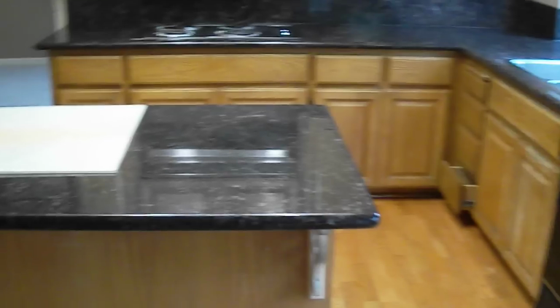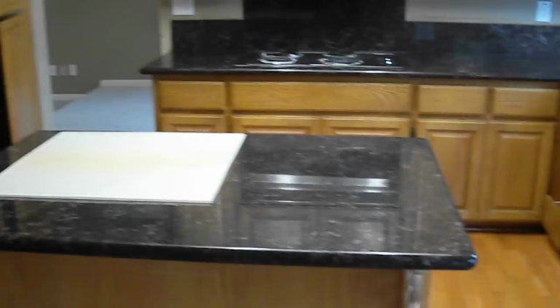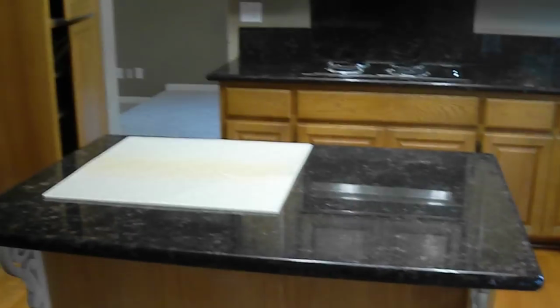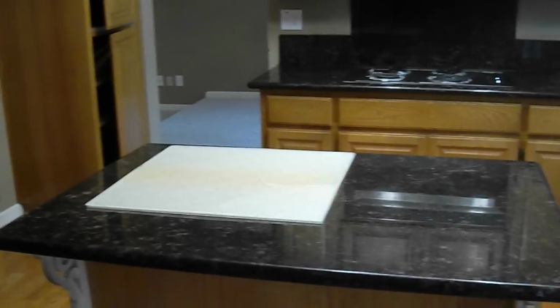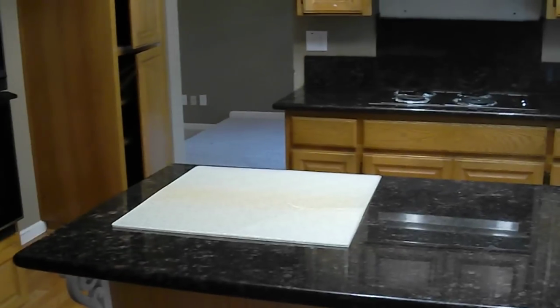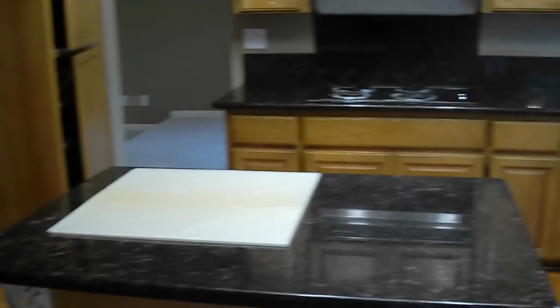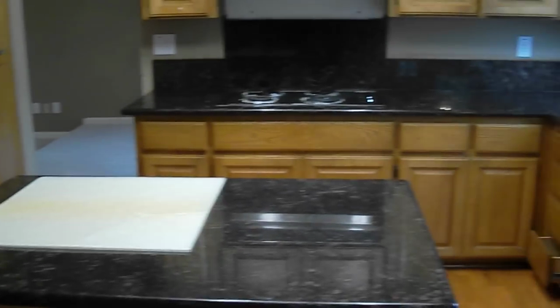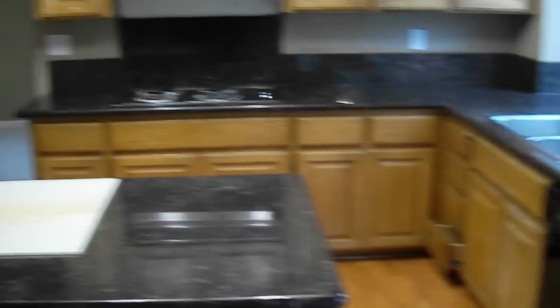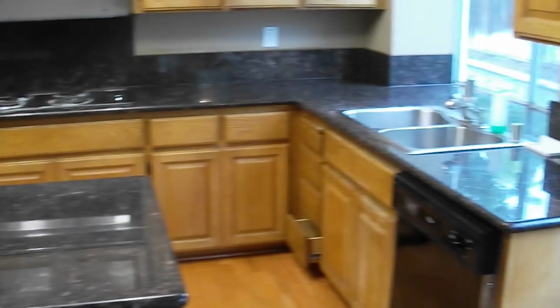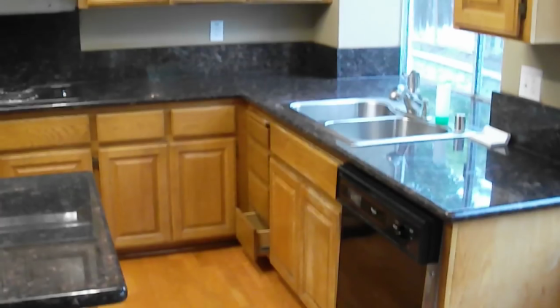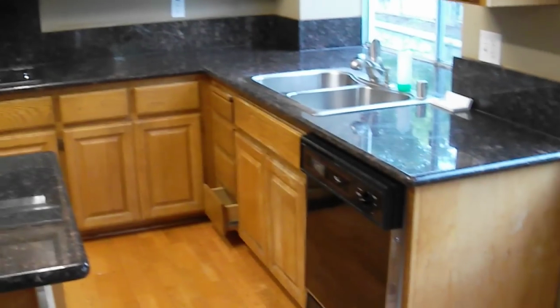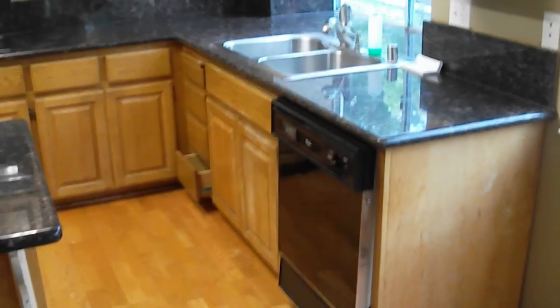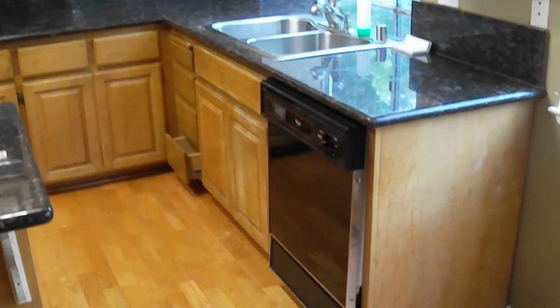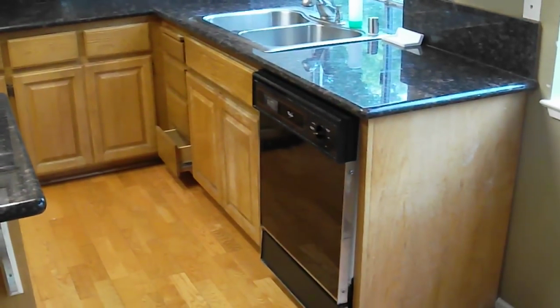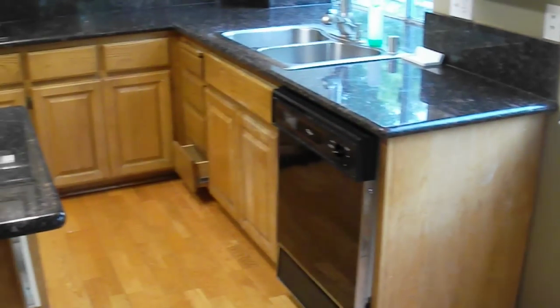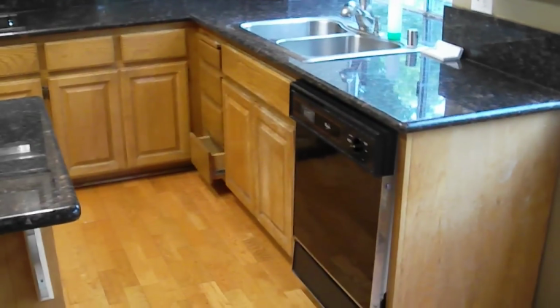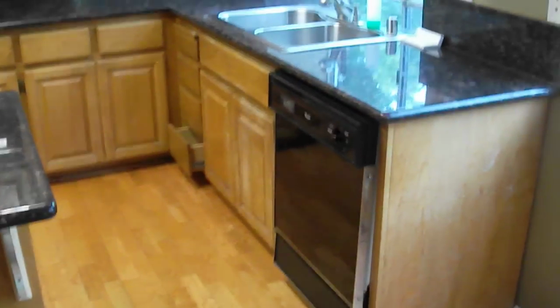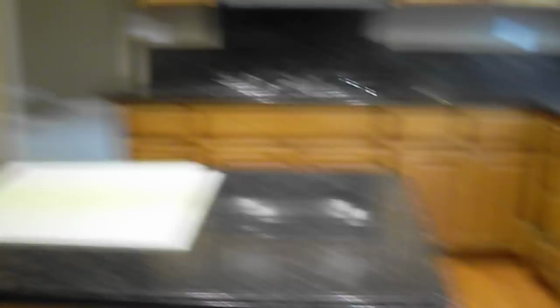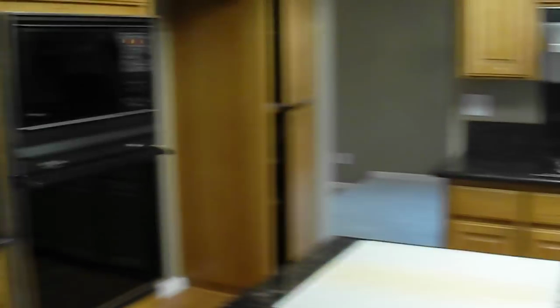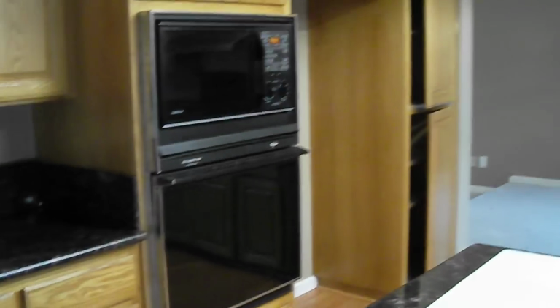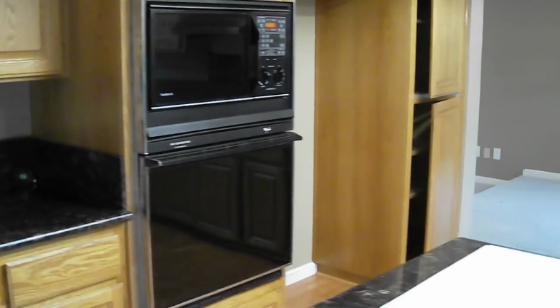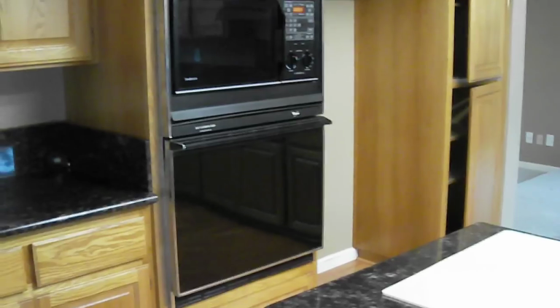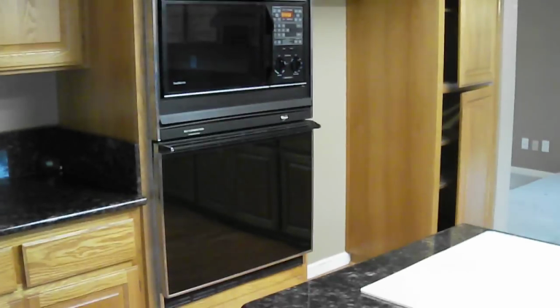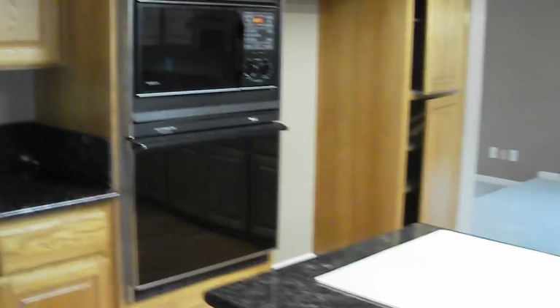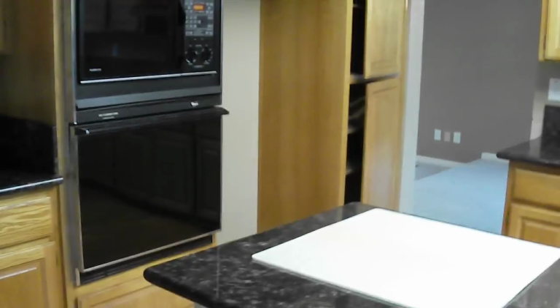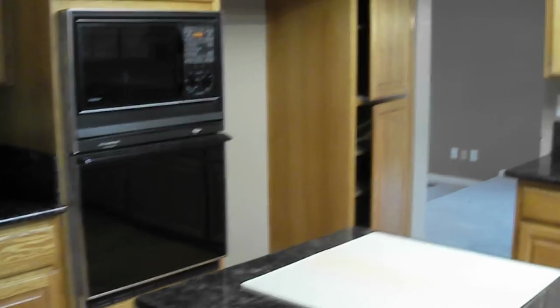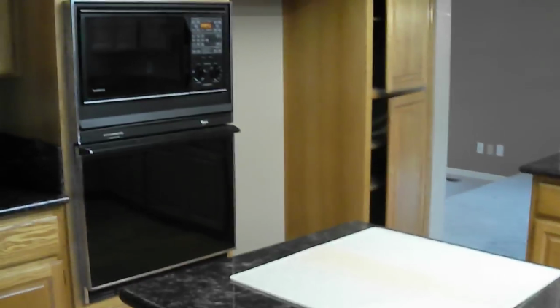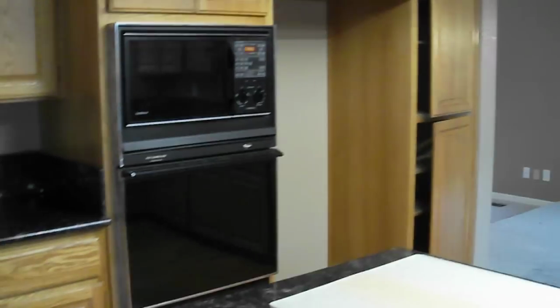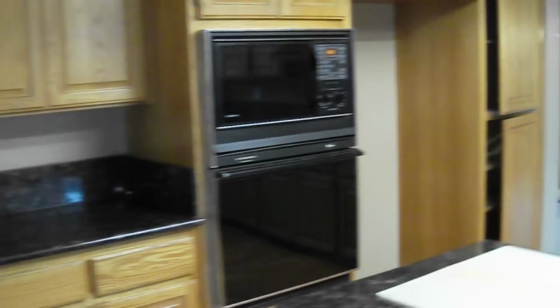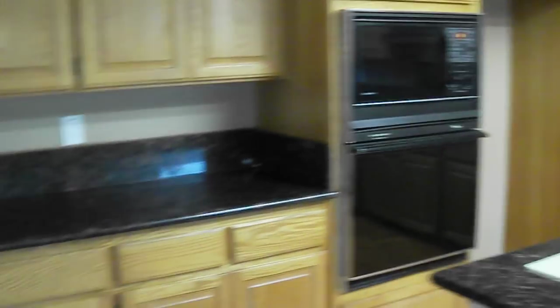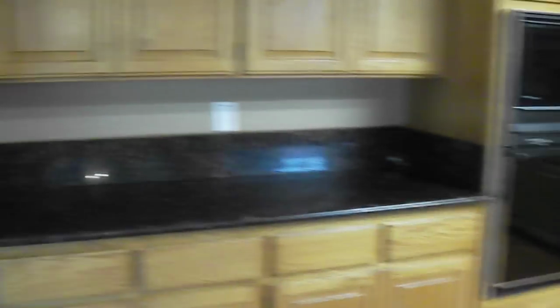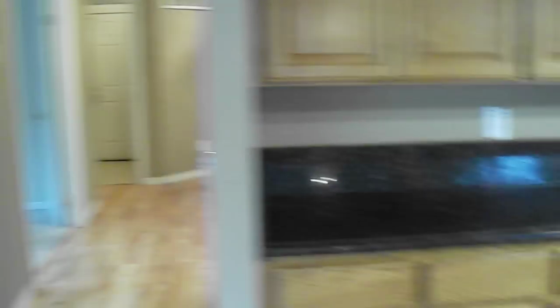Granite countertops. You do have a cooktop, a dishwasher, and the microwave and the stove, all of which look to be original.